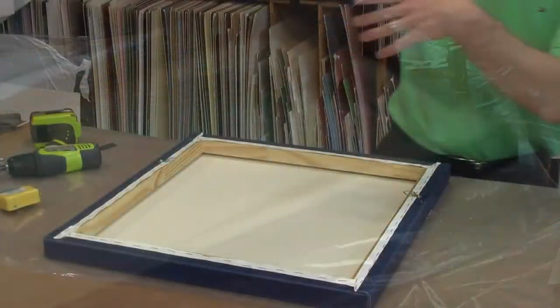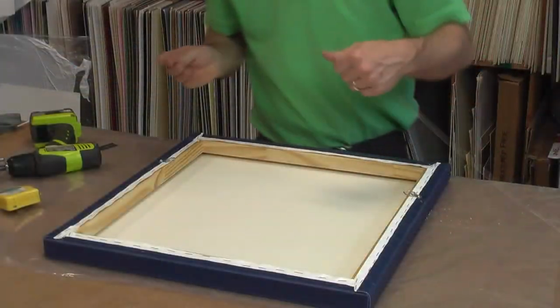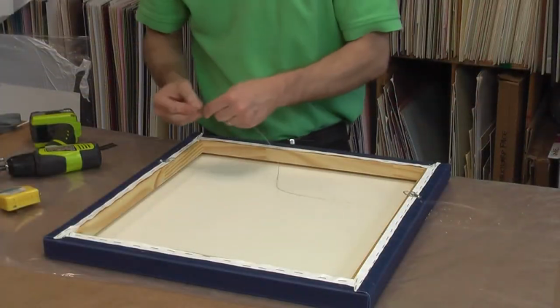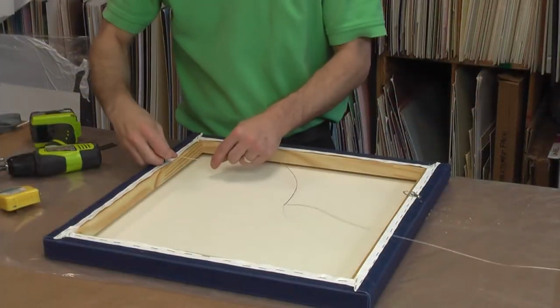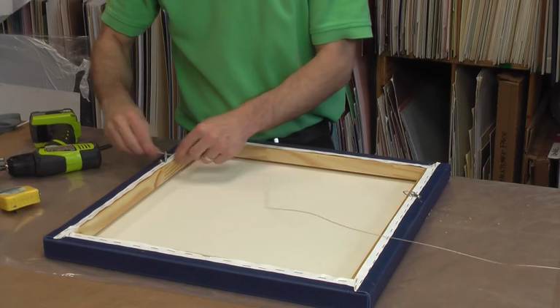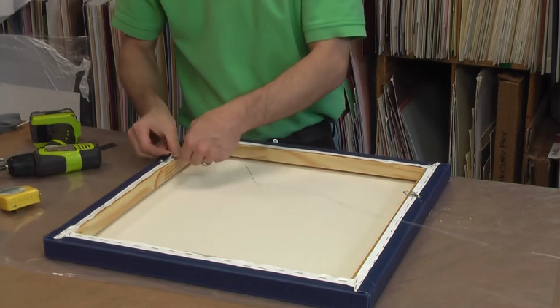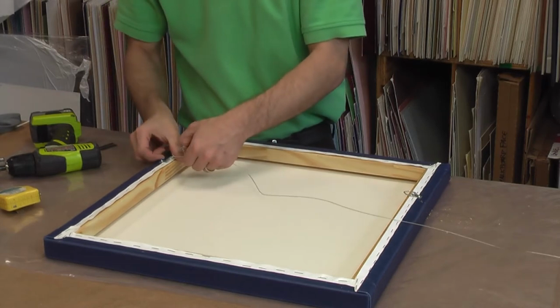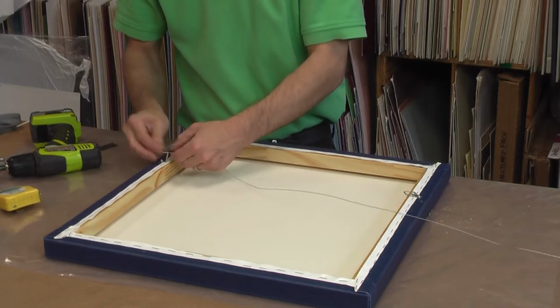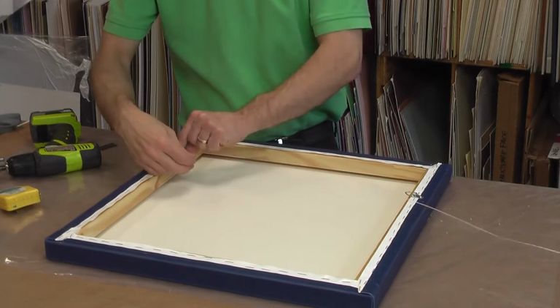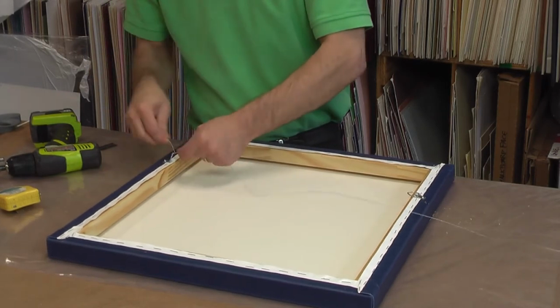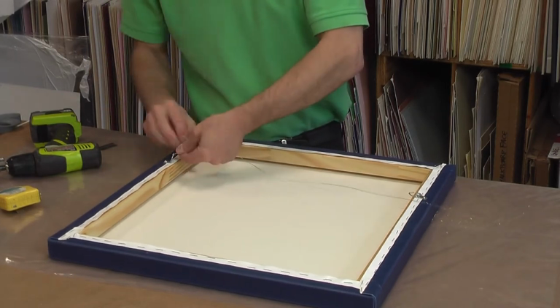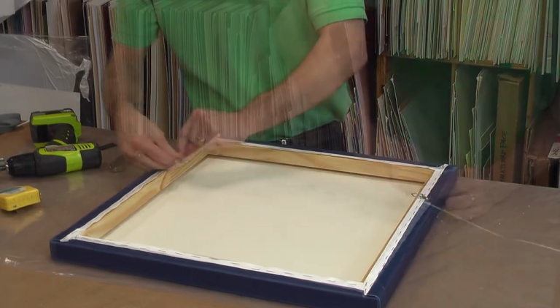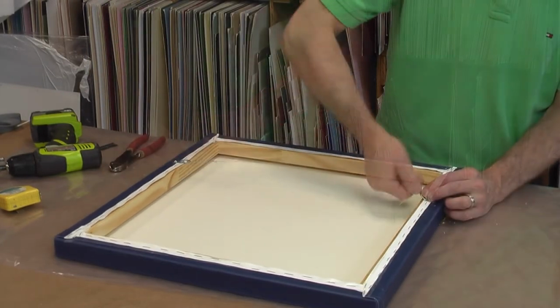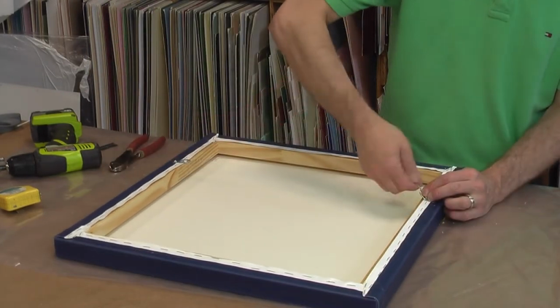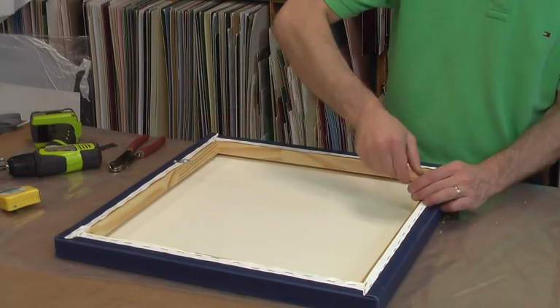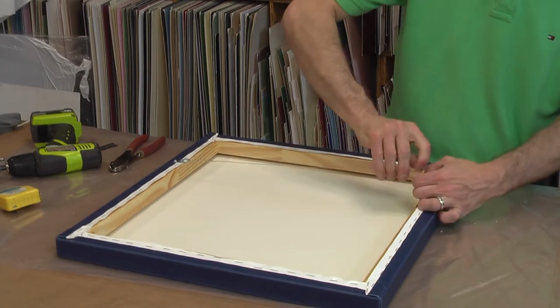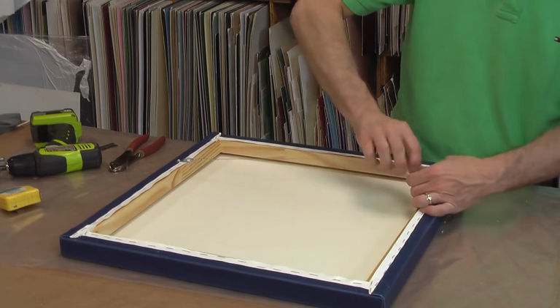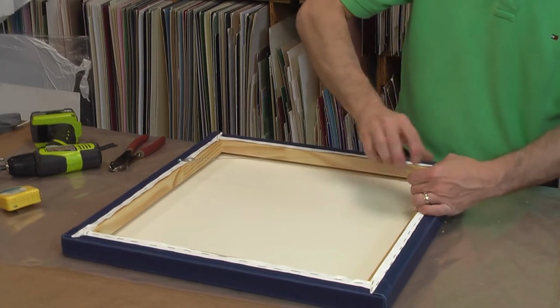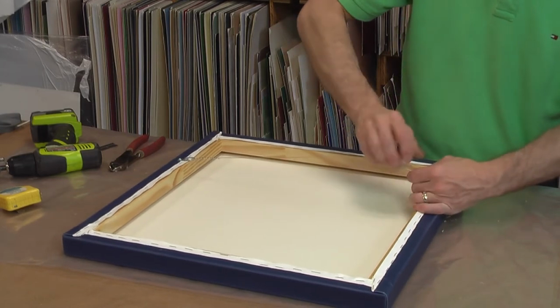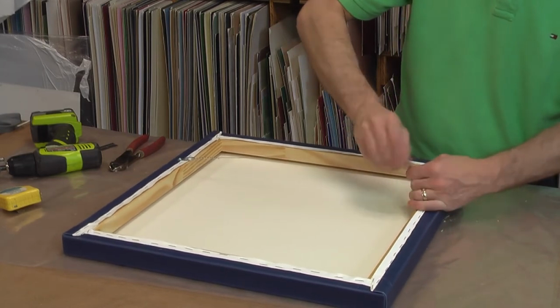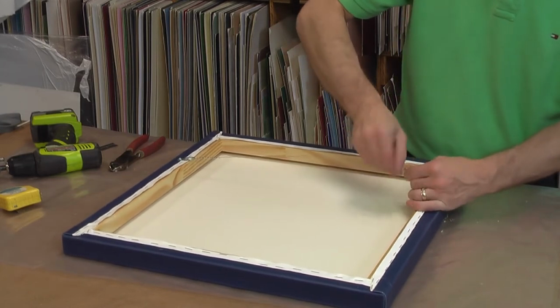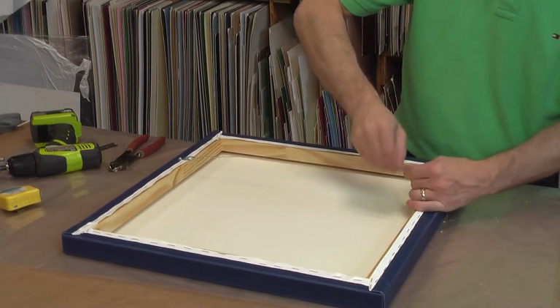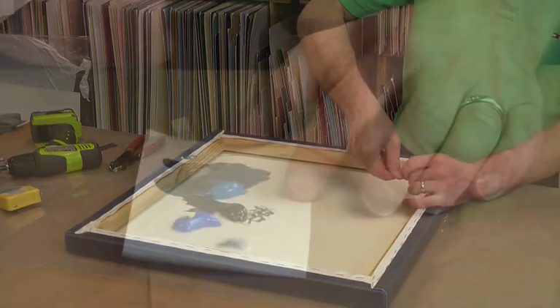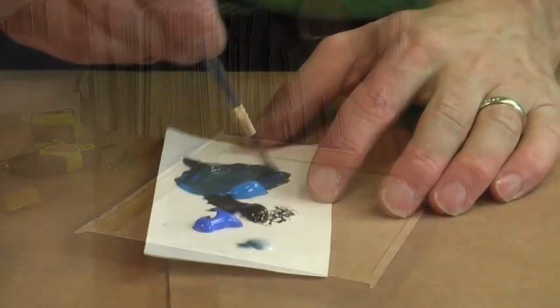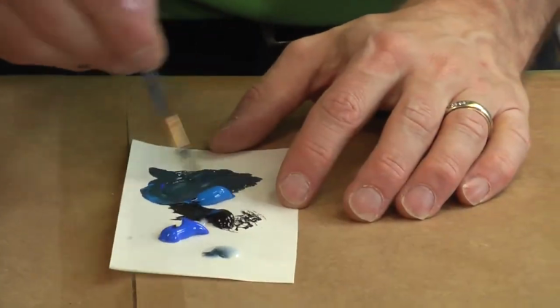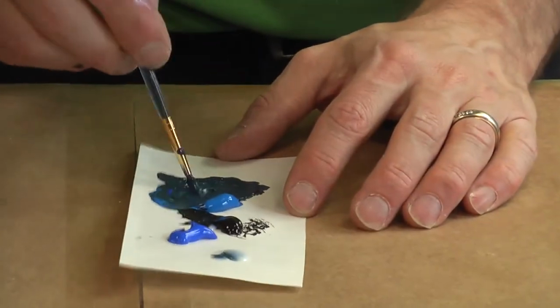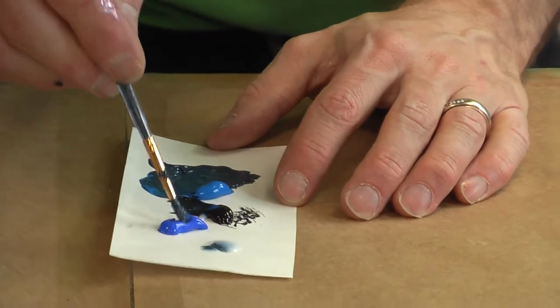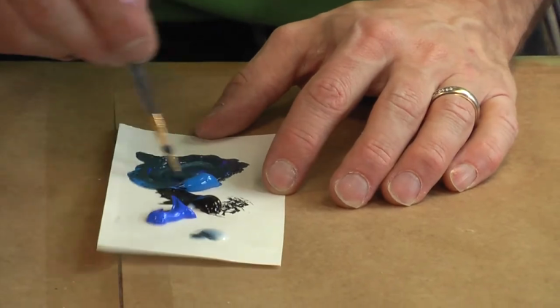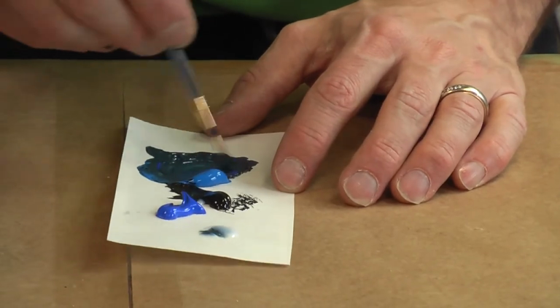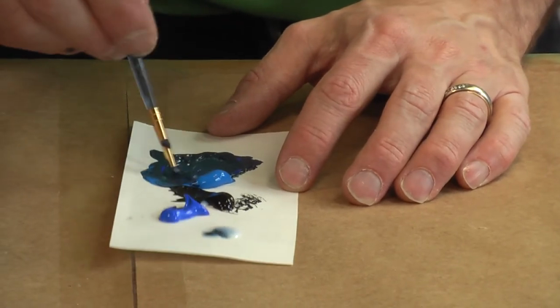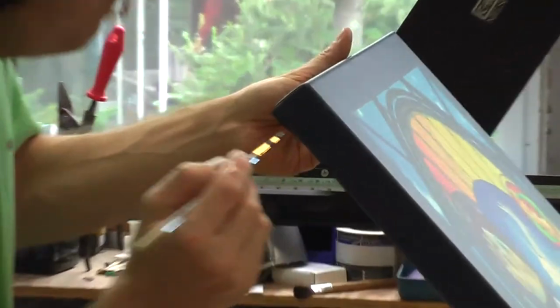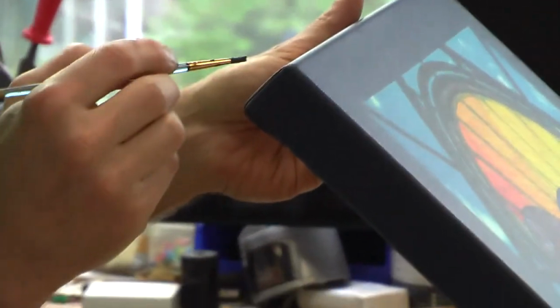I add hangers to the back of the canvas and use stainless steel wire for hanging. The final step is to touch up the ink on the corners that may have cracked during the stretching process. This is done by mixing paint to the precise color and hand painting each corner.